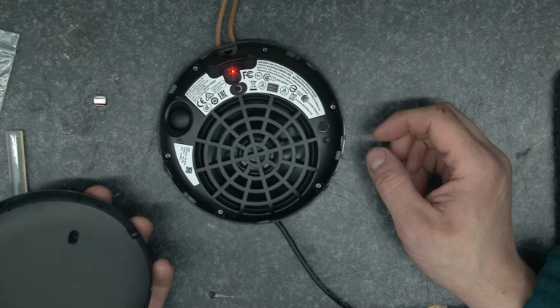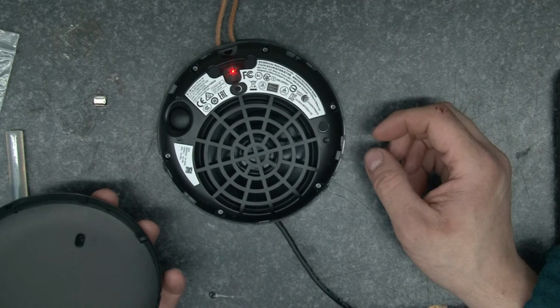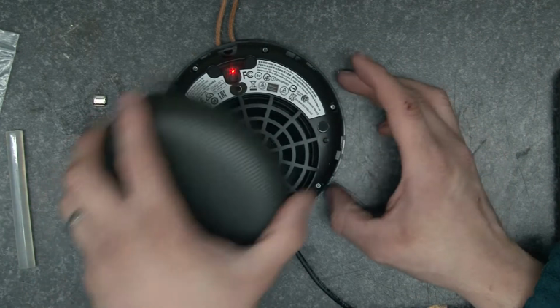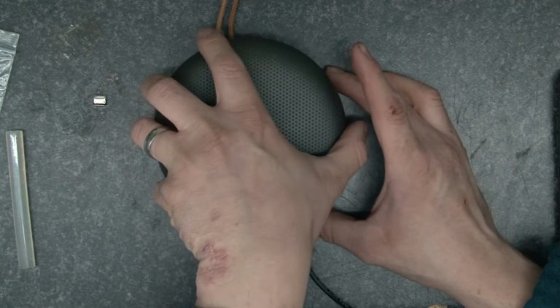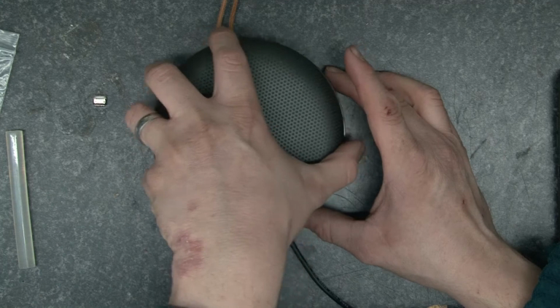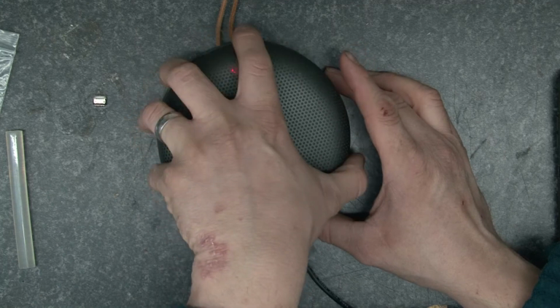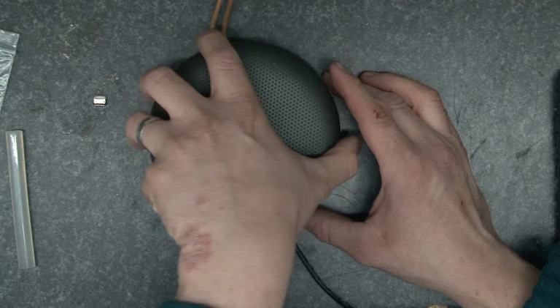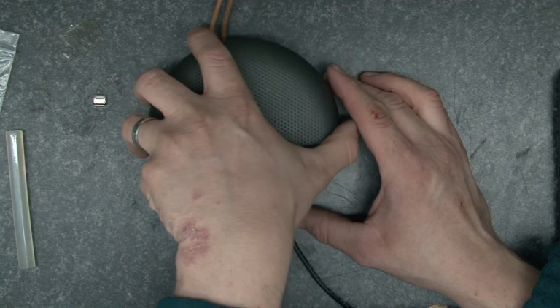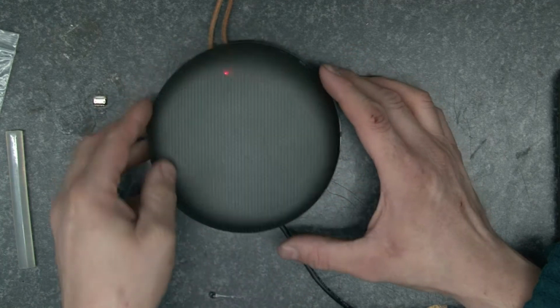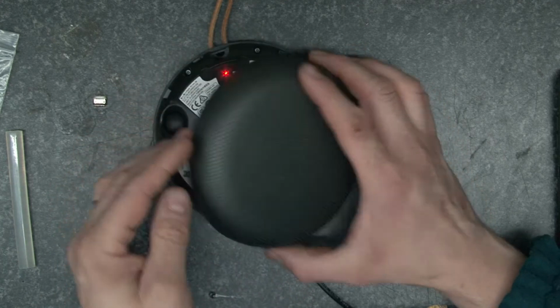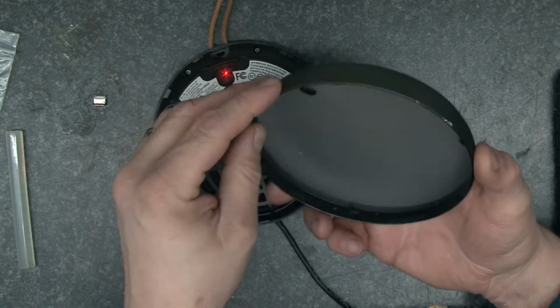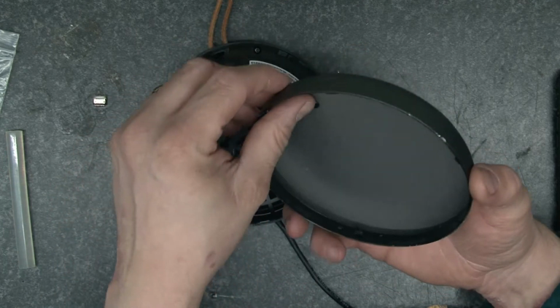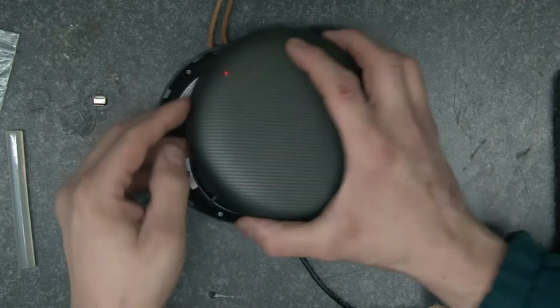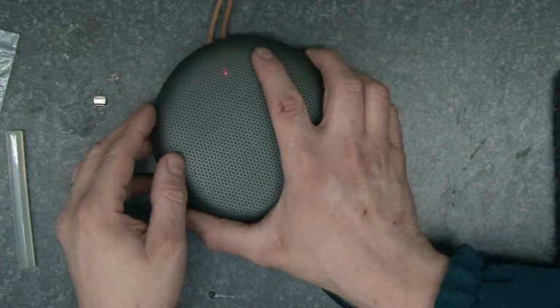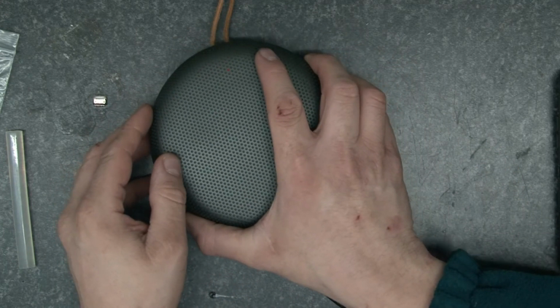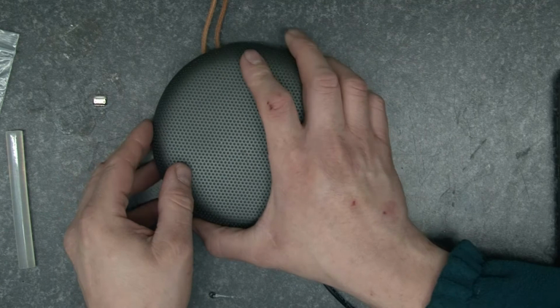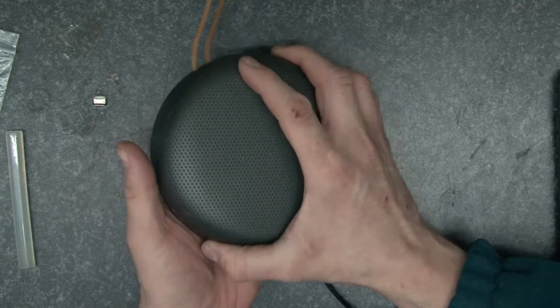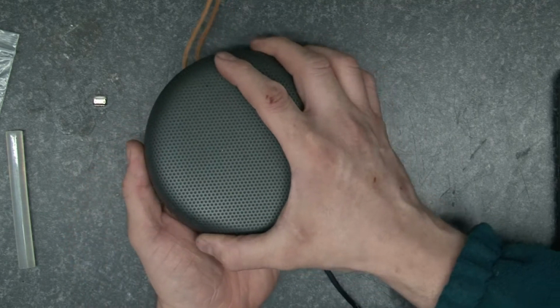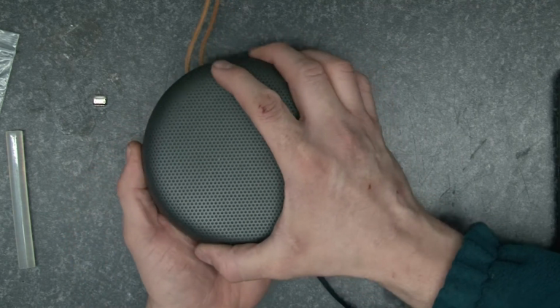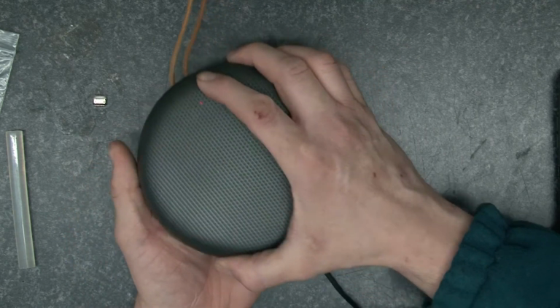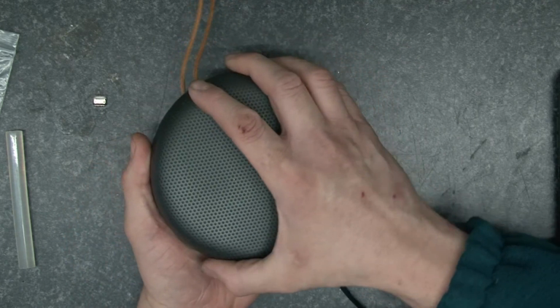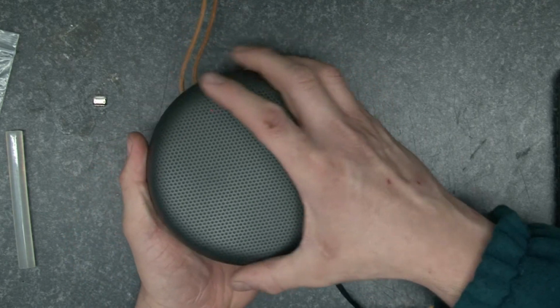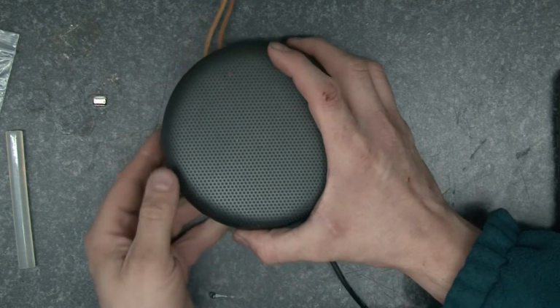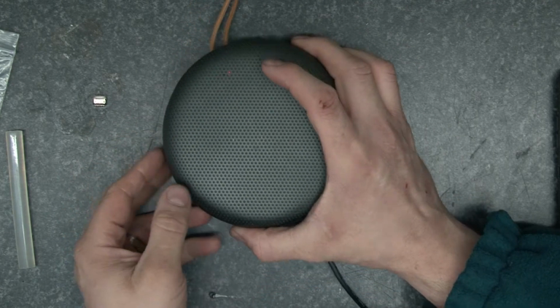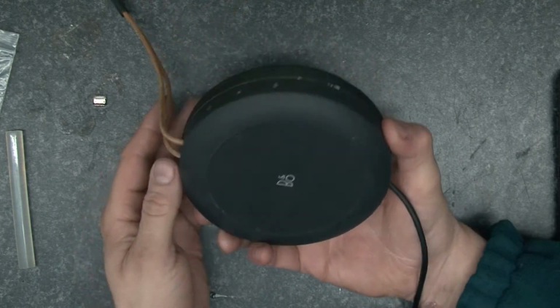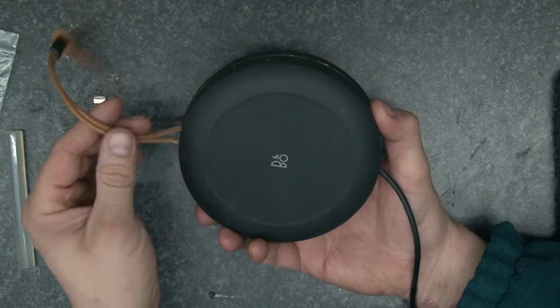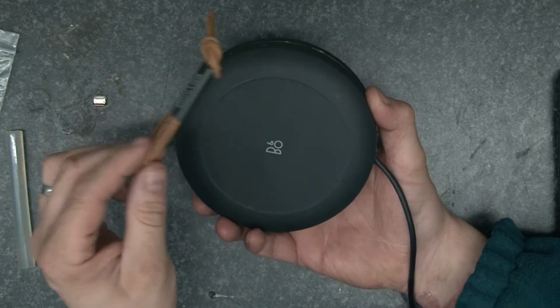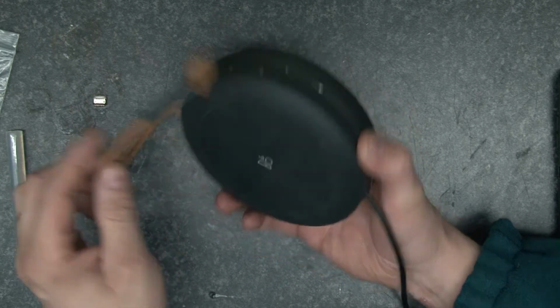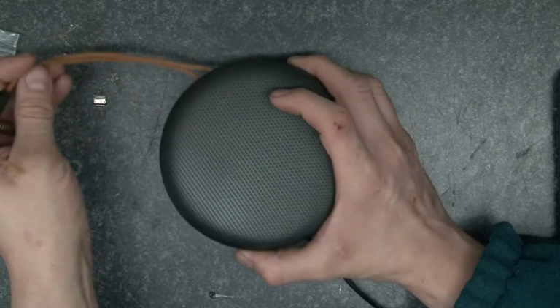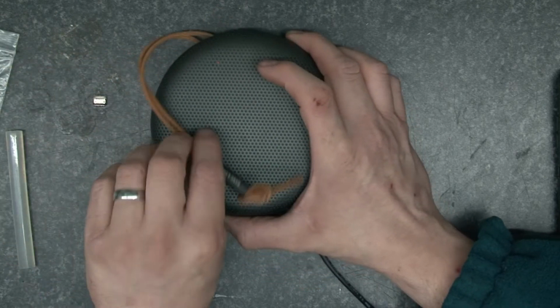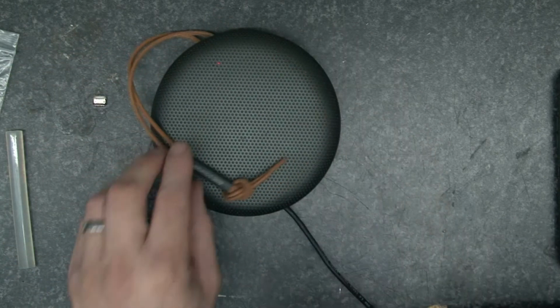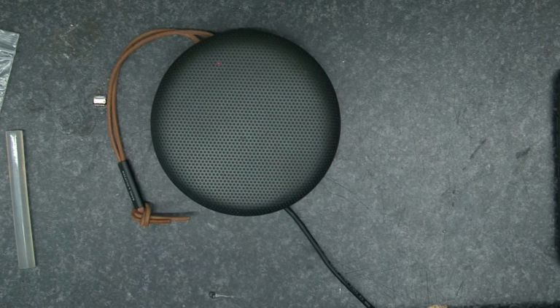Then the last job is to put the lid back on — drops into place and then turns, and that's it, sorted.